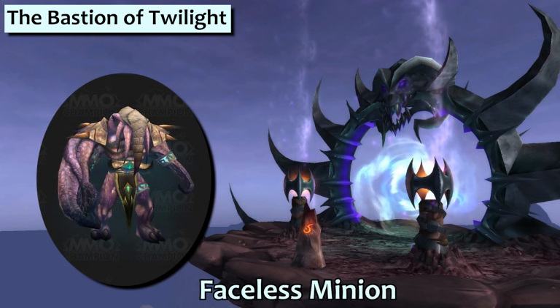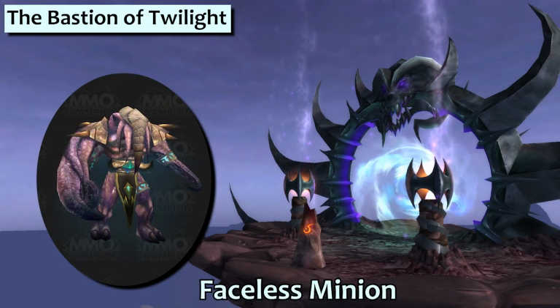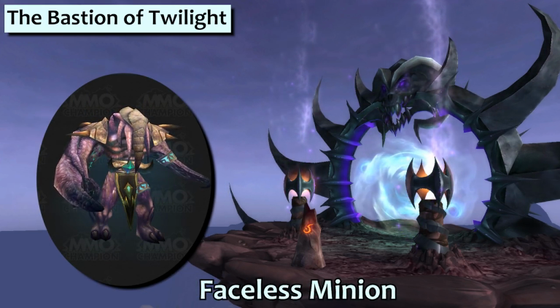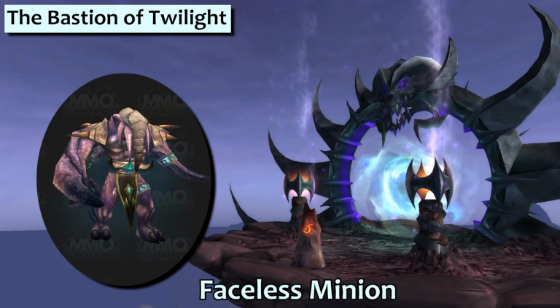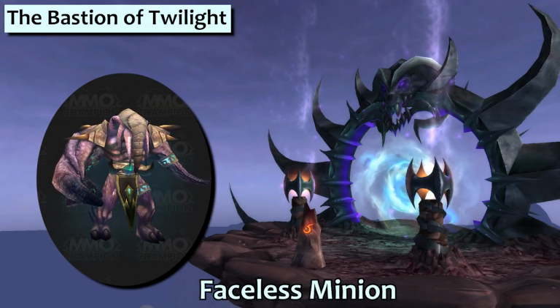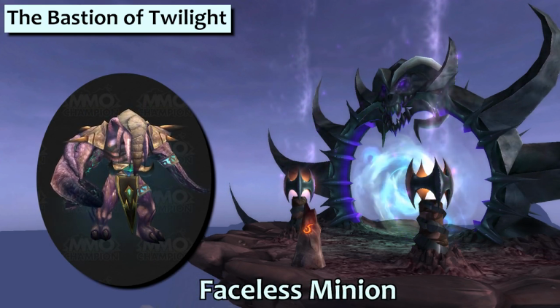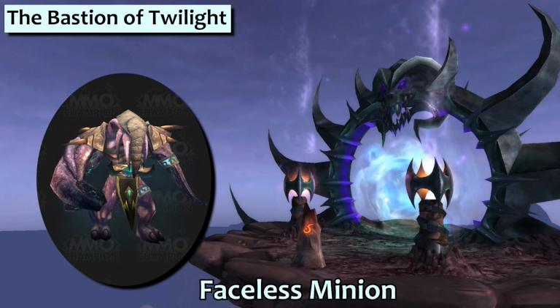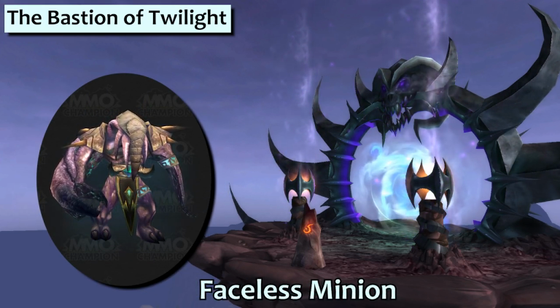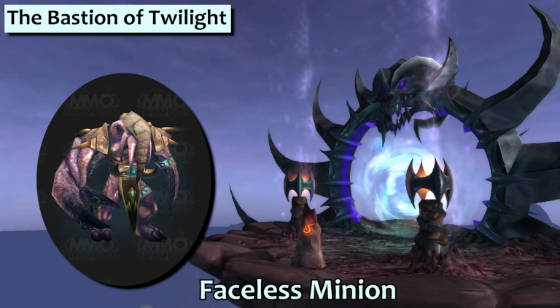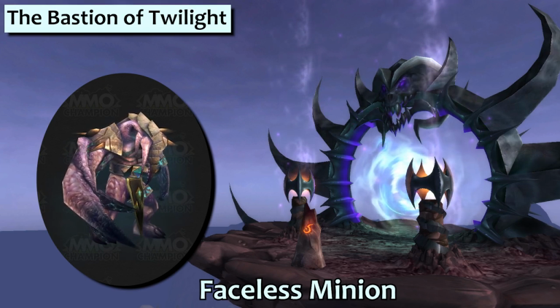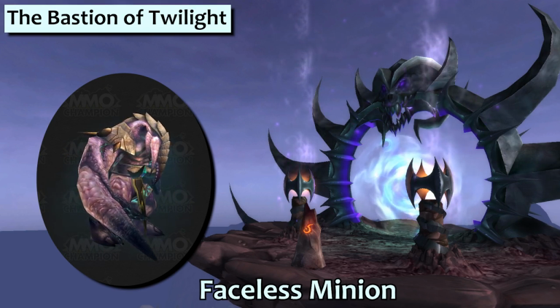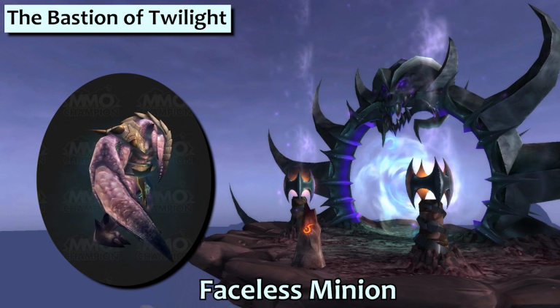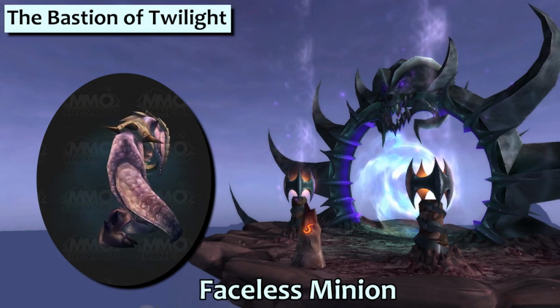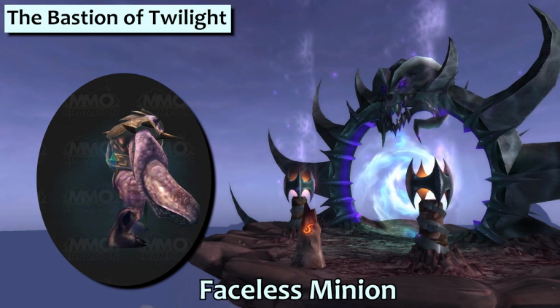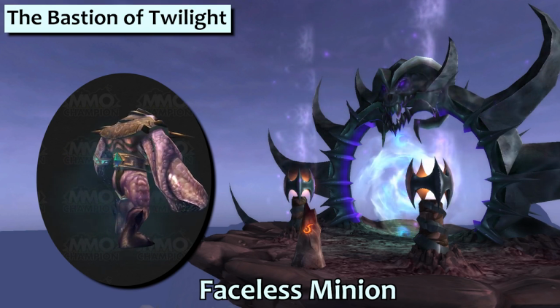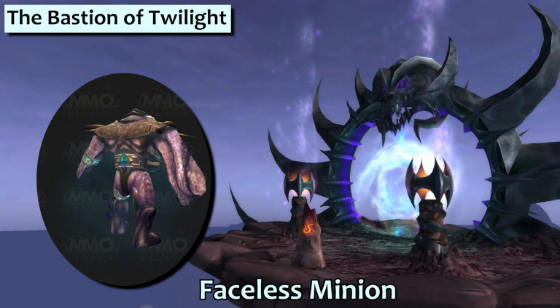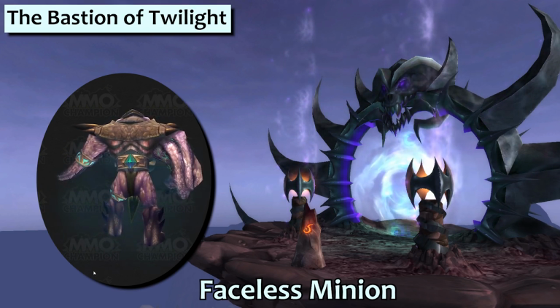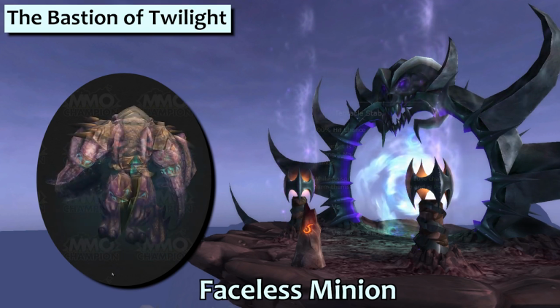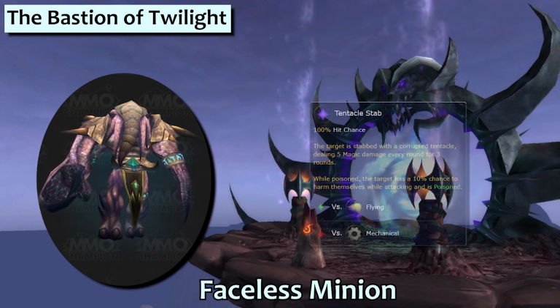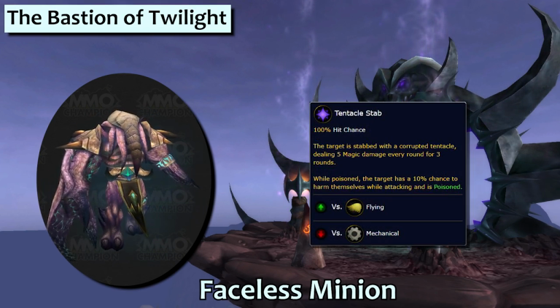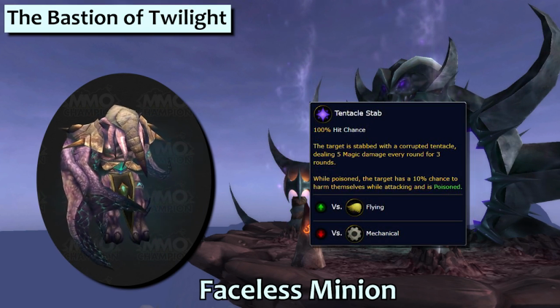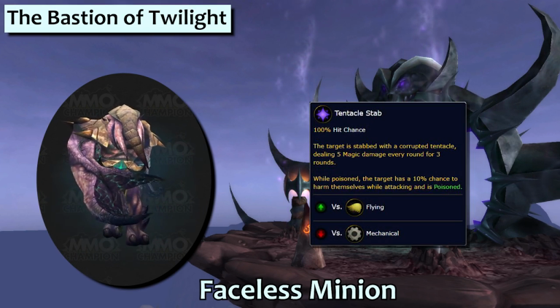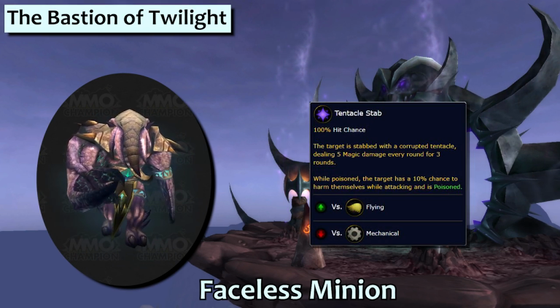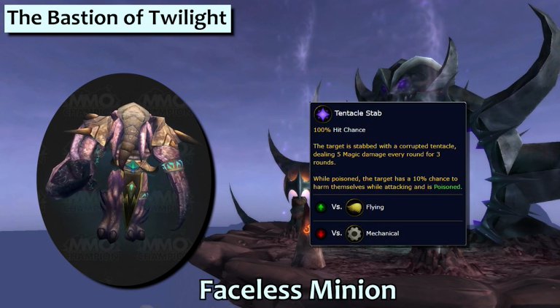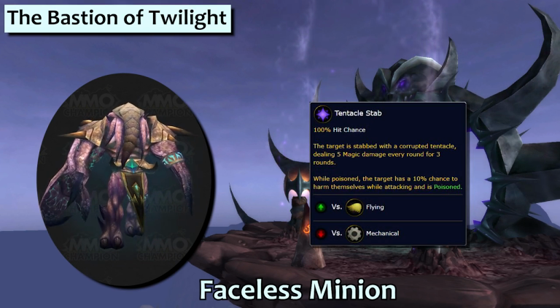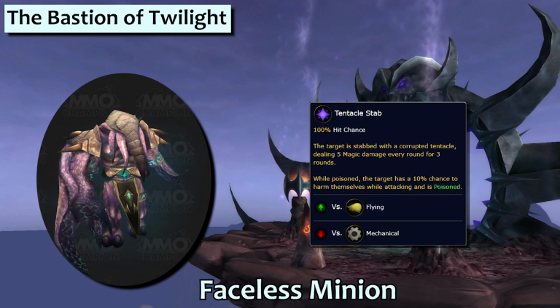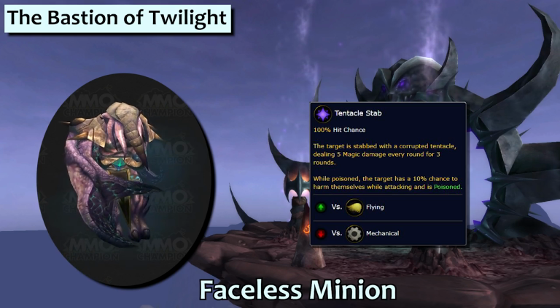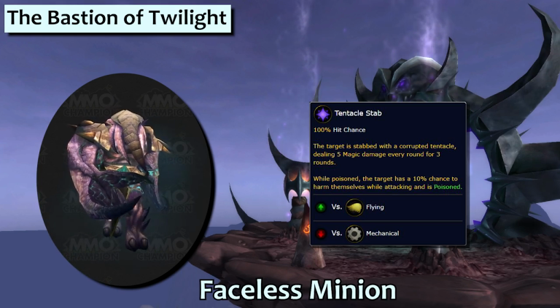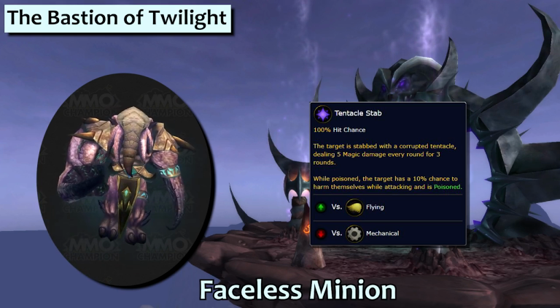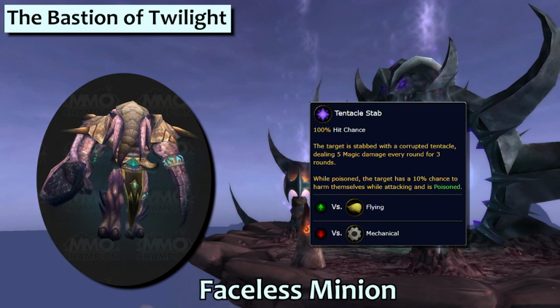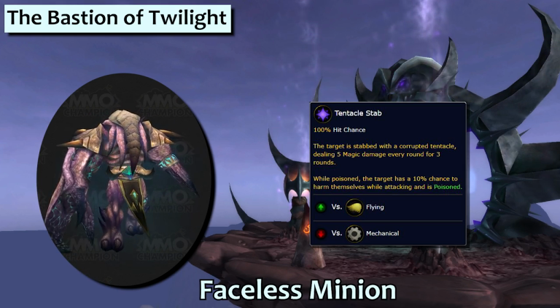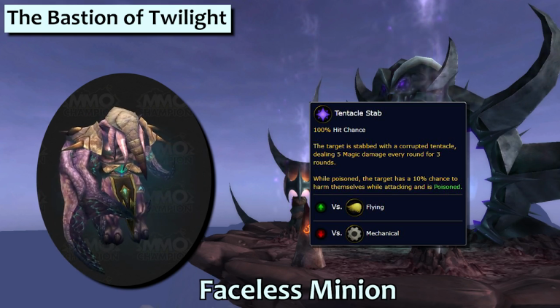Faceless Minion drops from Cho'Gall in the Bastion of Twilight and he'll make excellent company for a Shadow Priest. His Tentacle Stab move represents an expansion of the Confusing Sting flying type move.